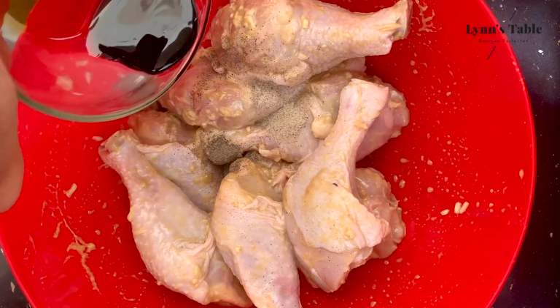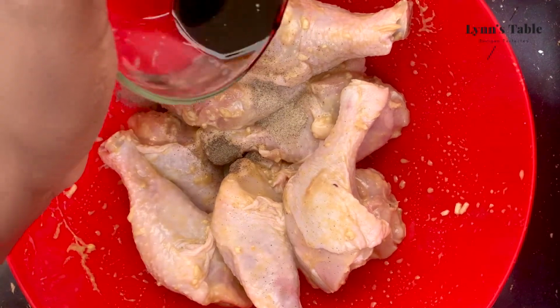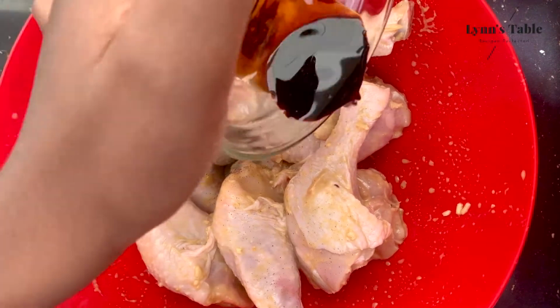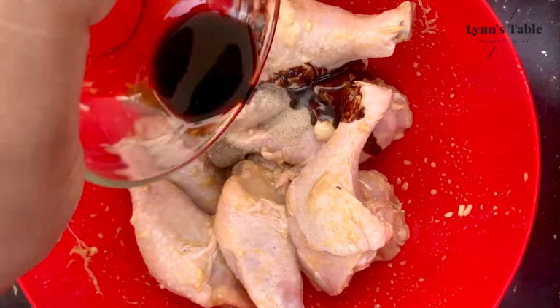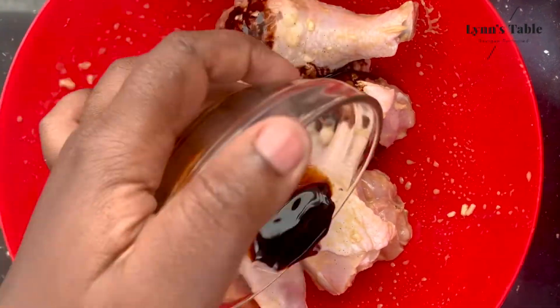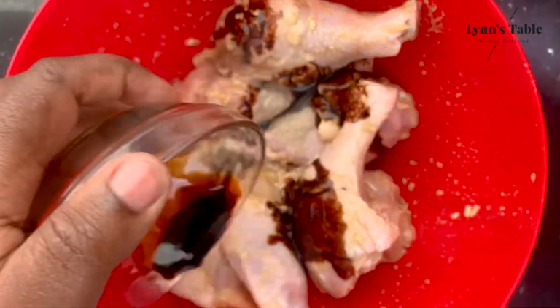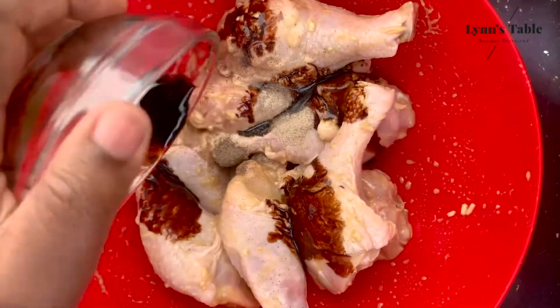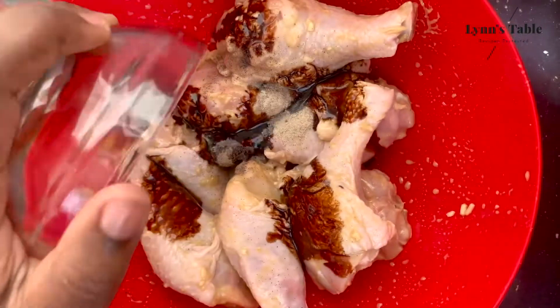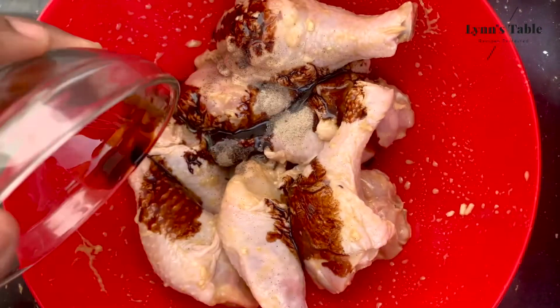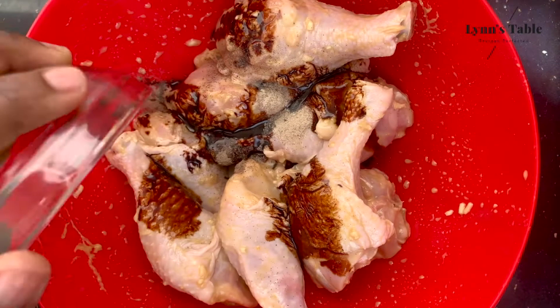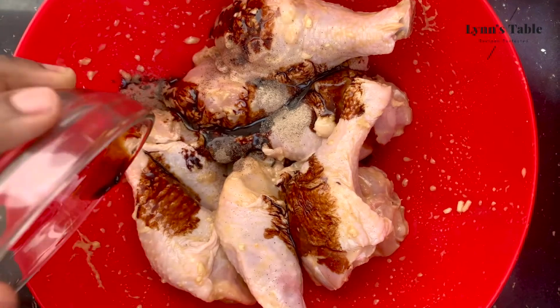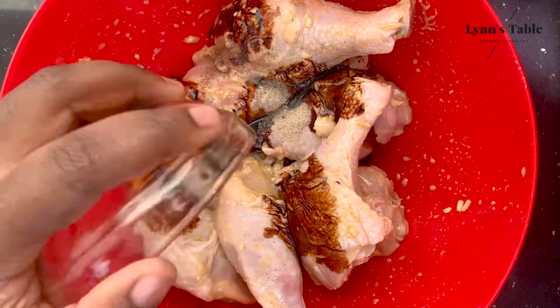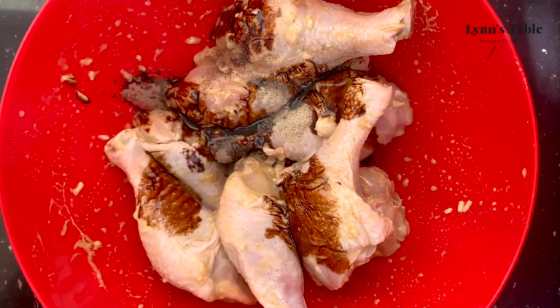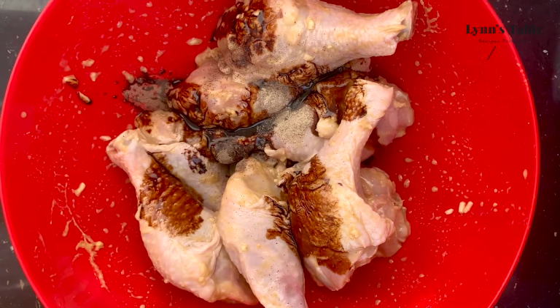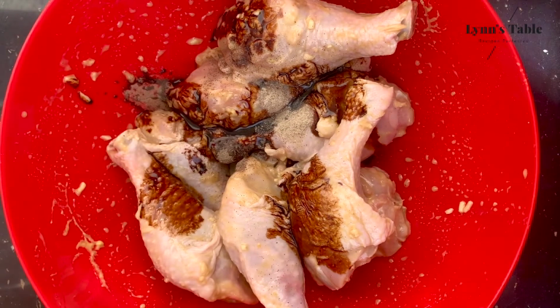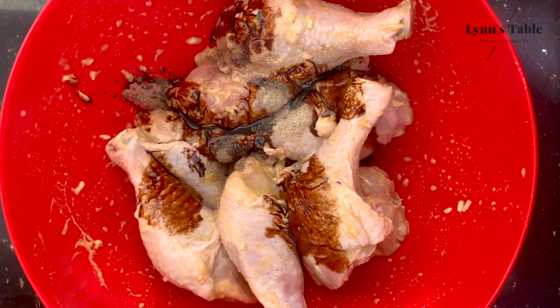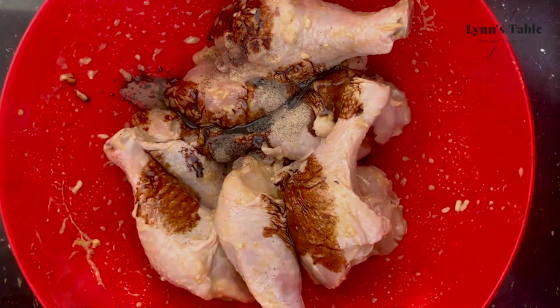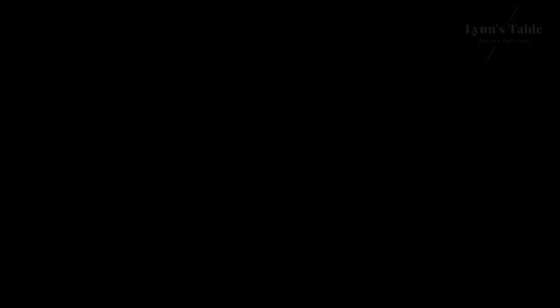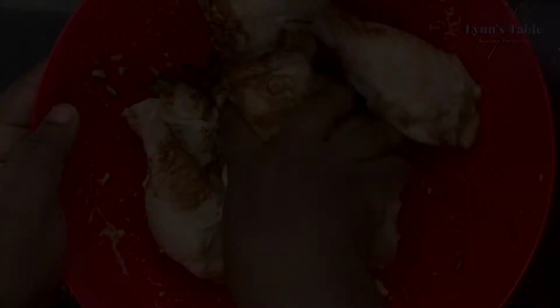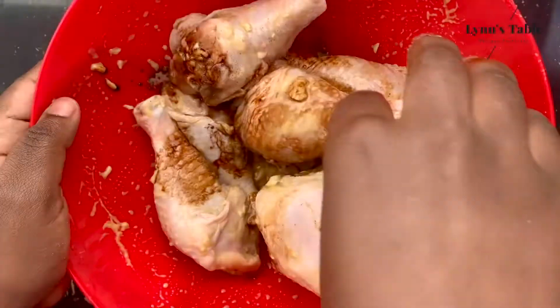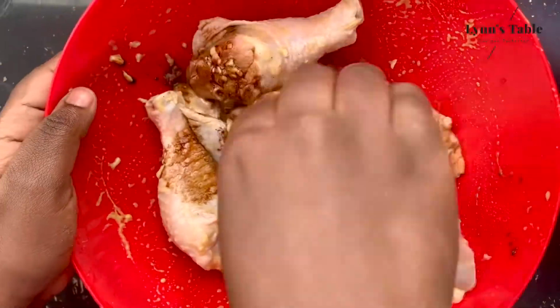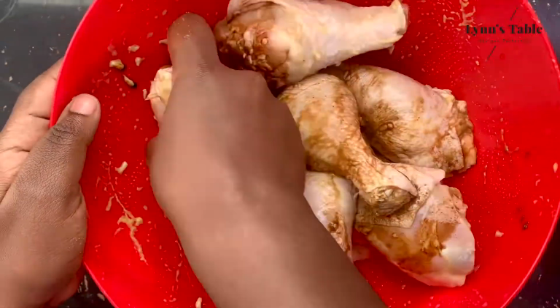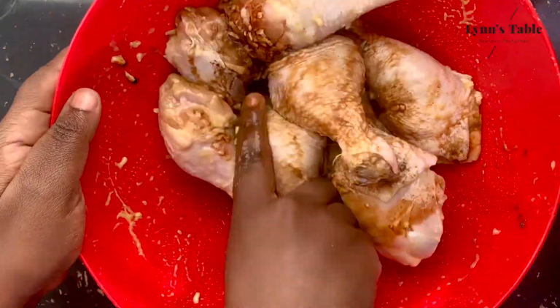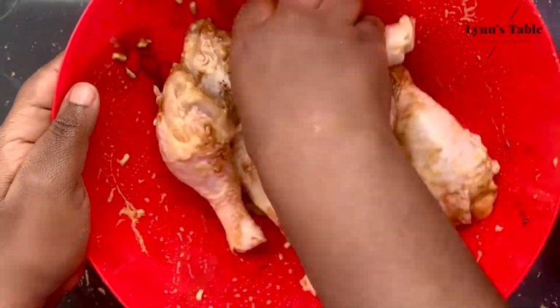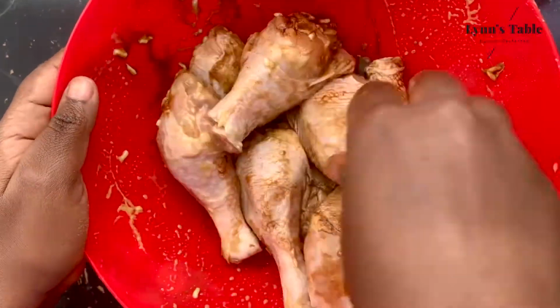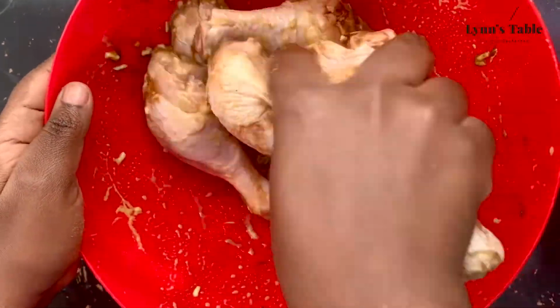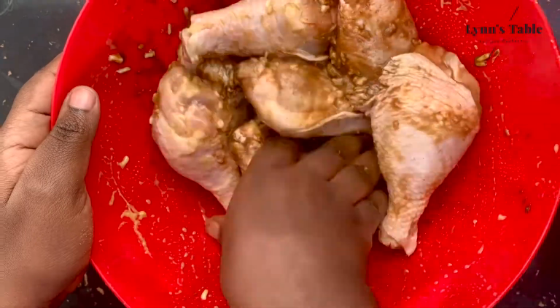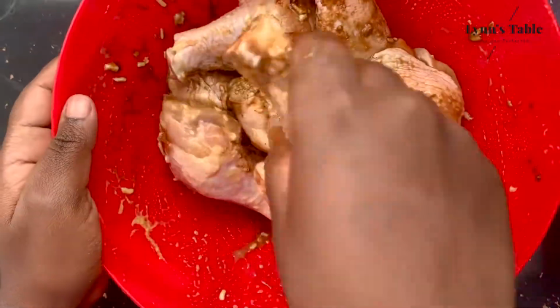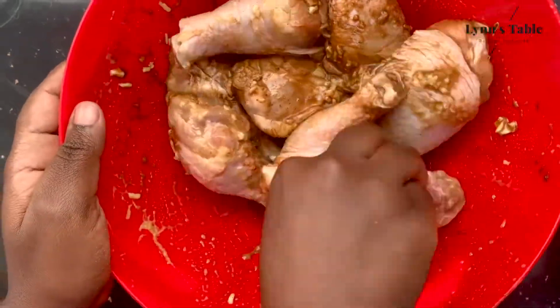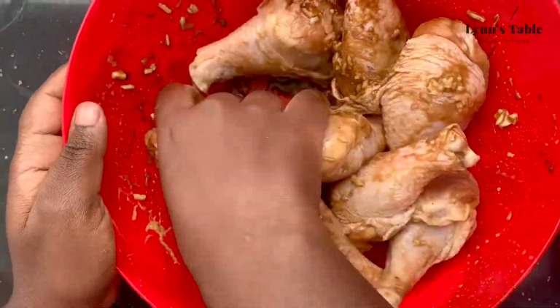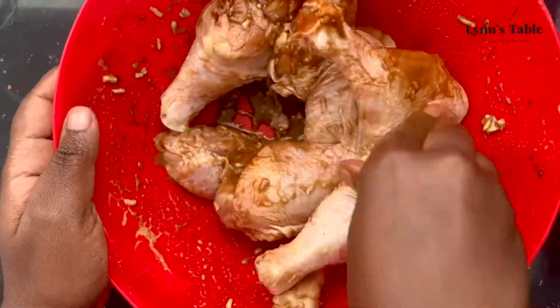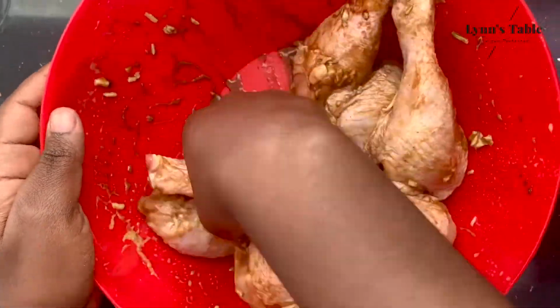Add 2 teaspoons of dark soy sauce, then mix all the spices evenly into the chicken.